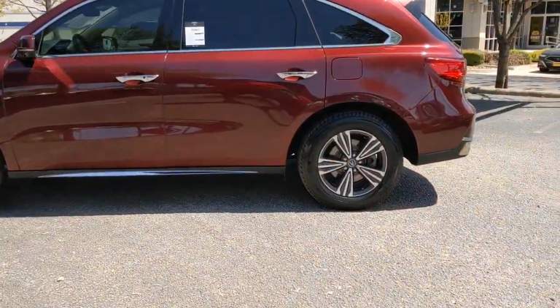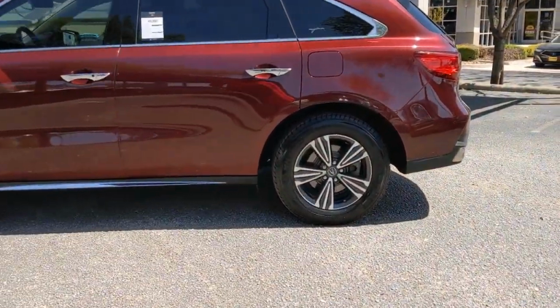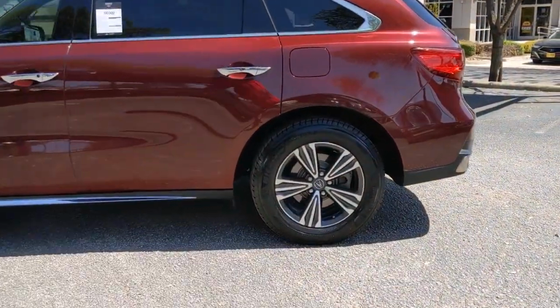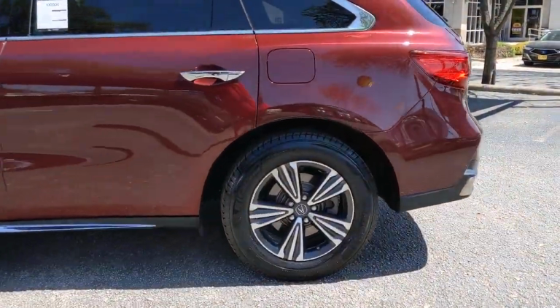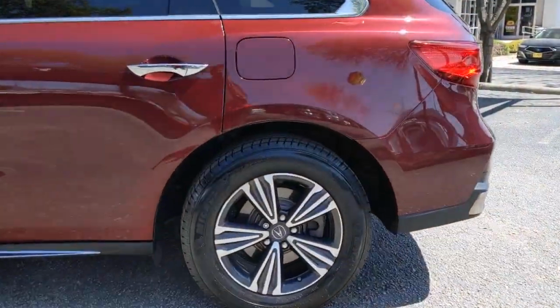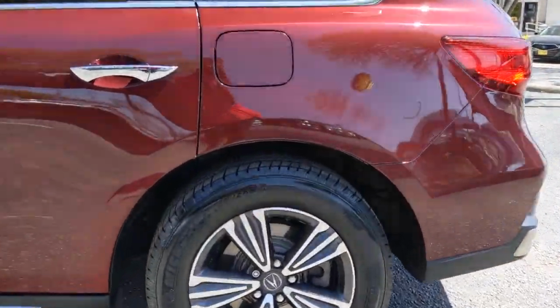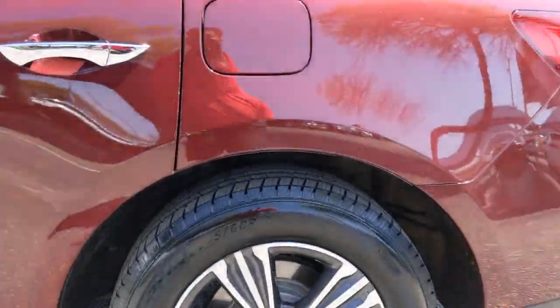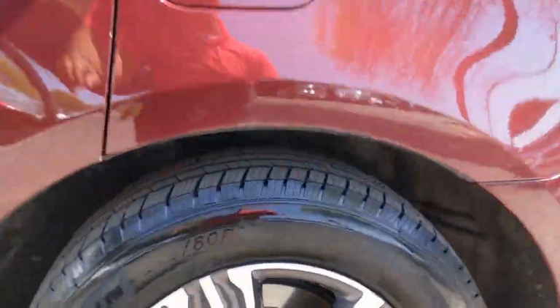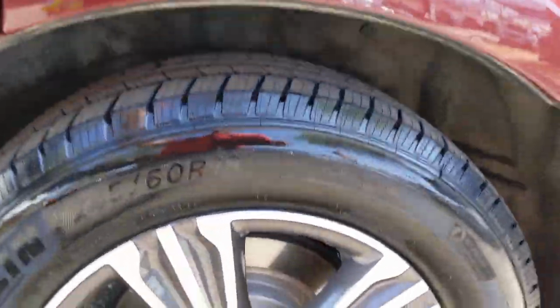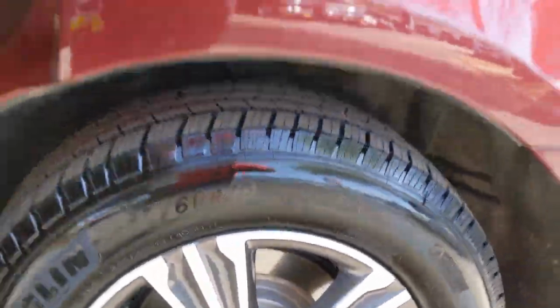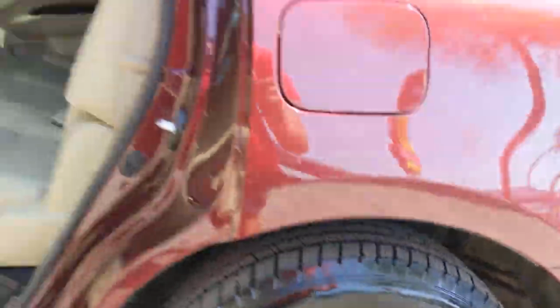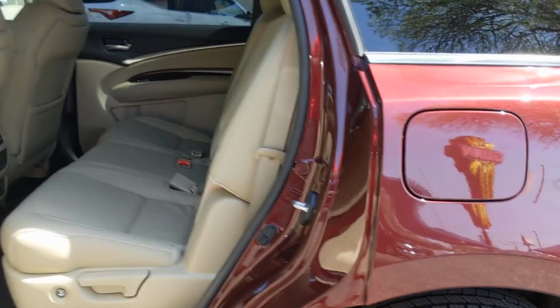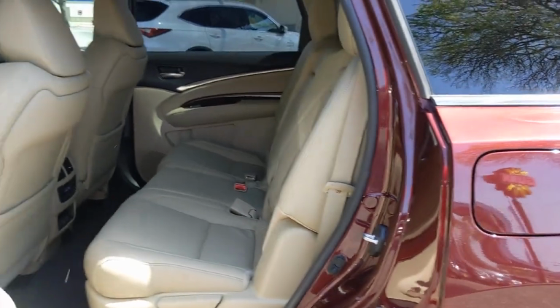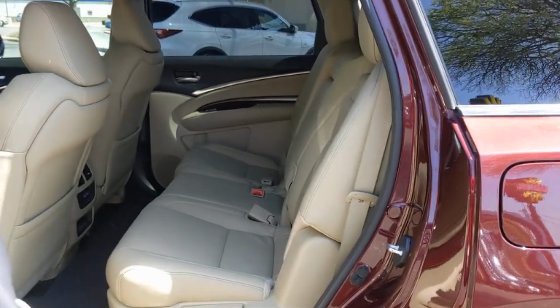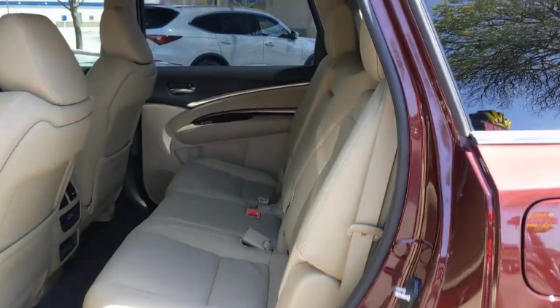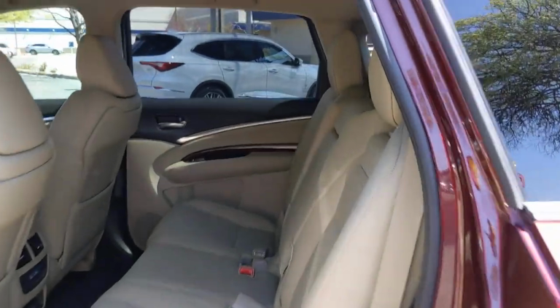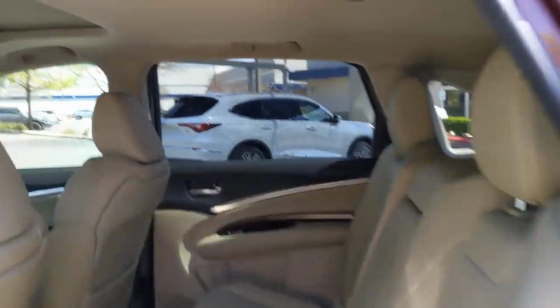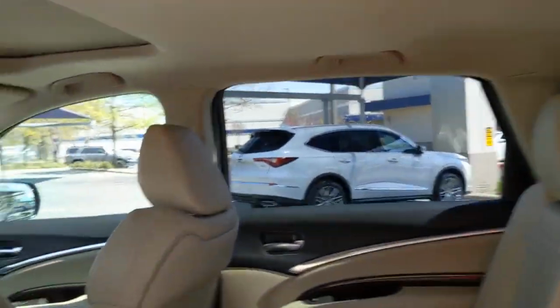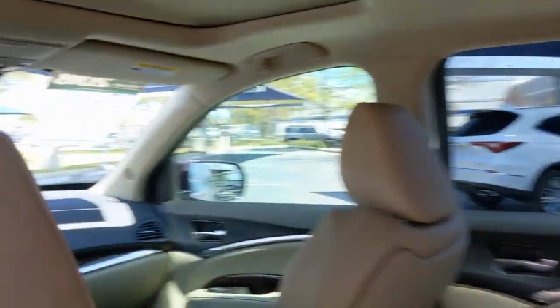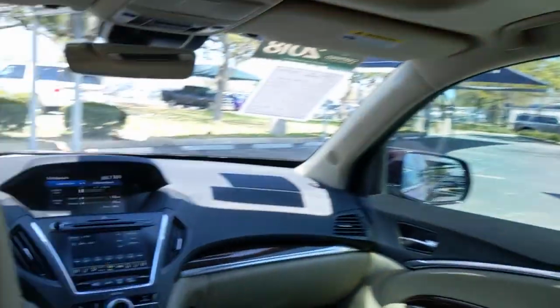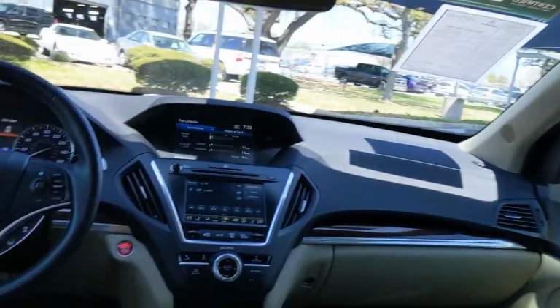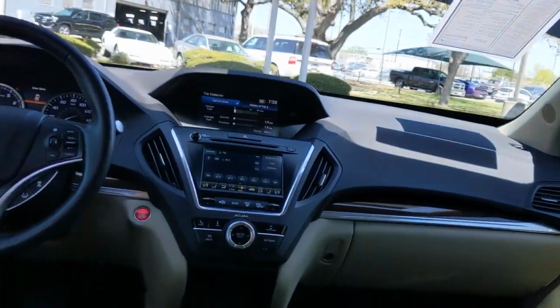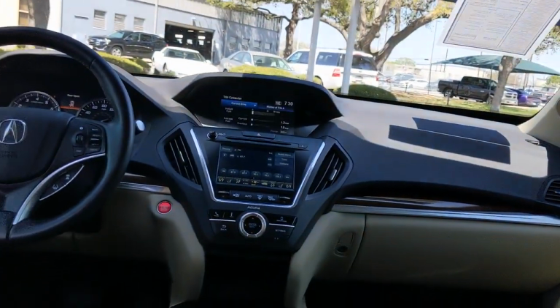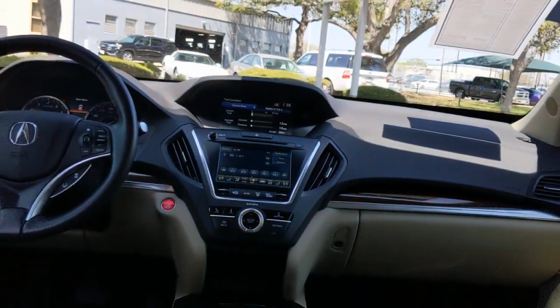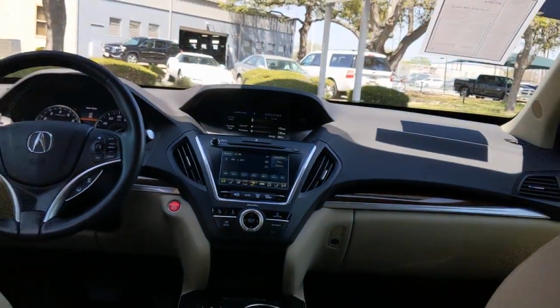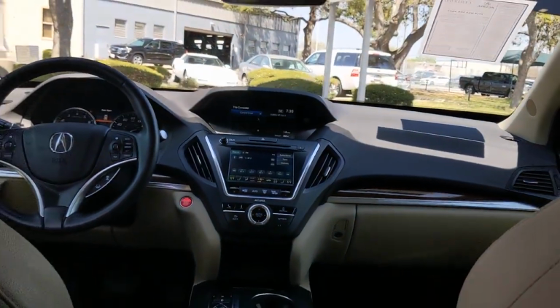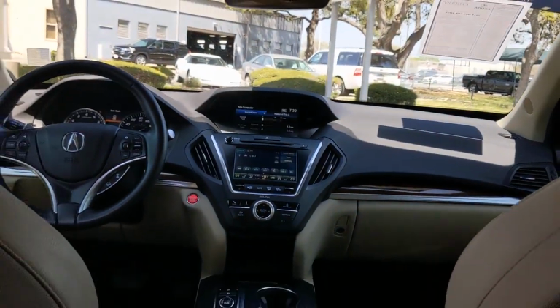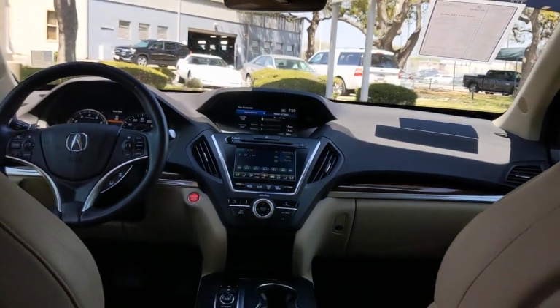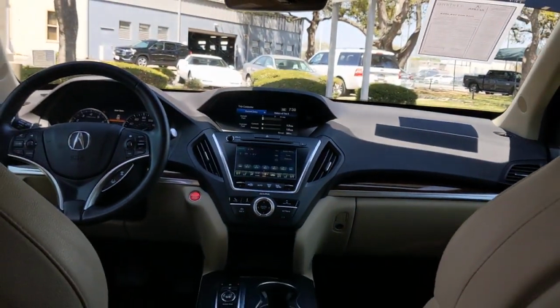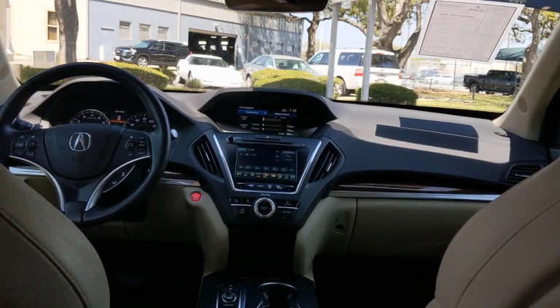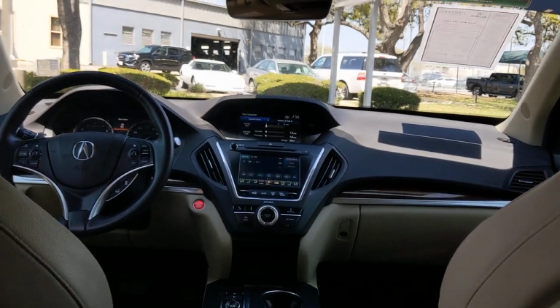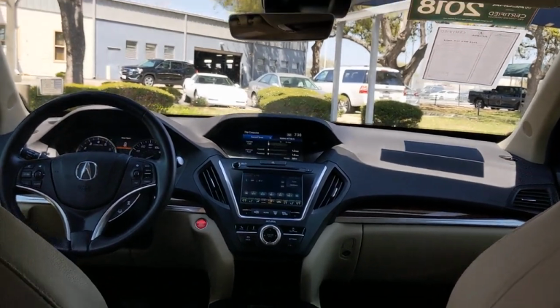These are just some of the great options this vehicle comes with: keyless entry, all-wheel drive, sun/moonroof, power liftgate, and lane-keeping assist.